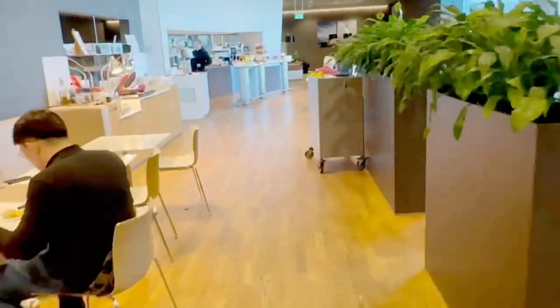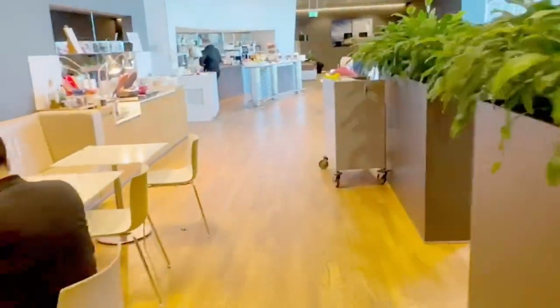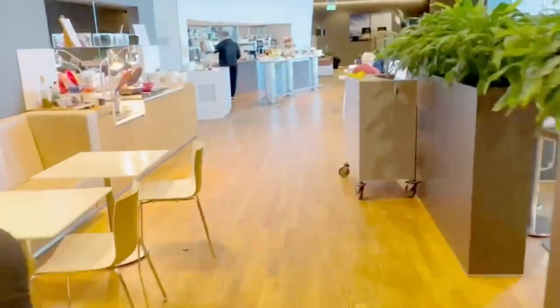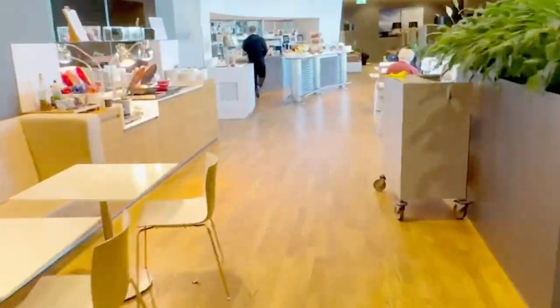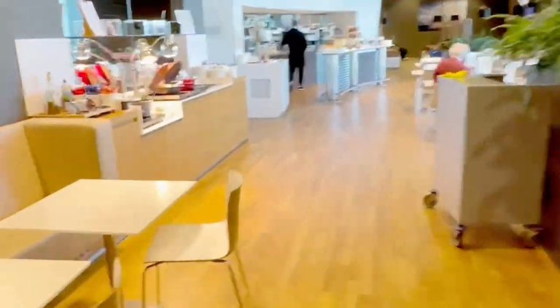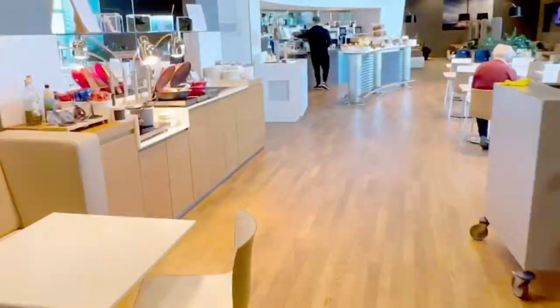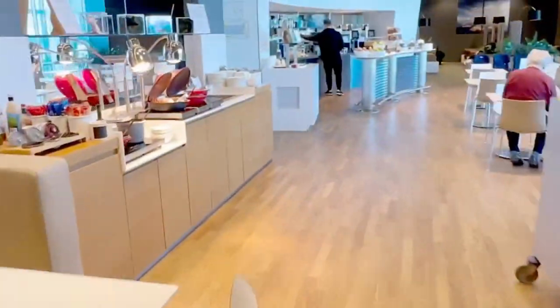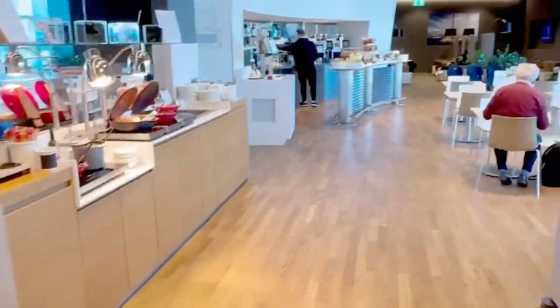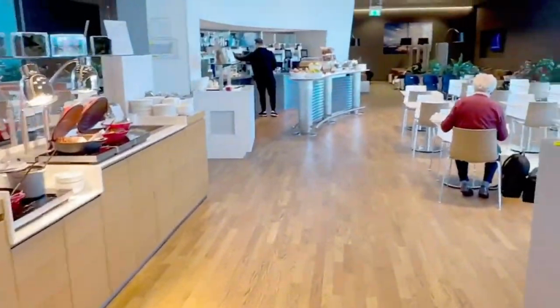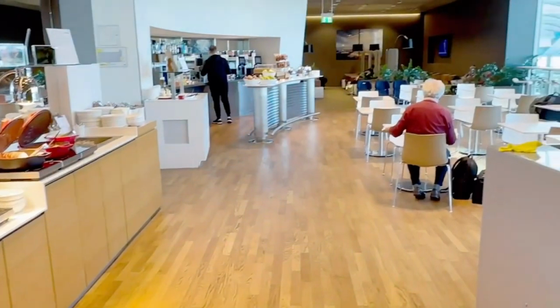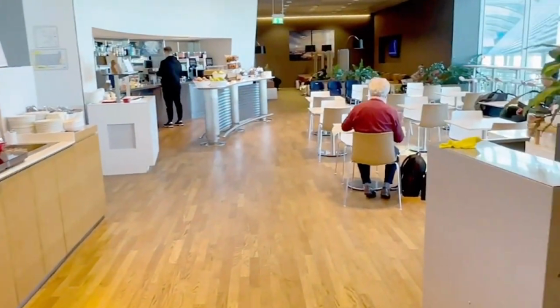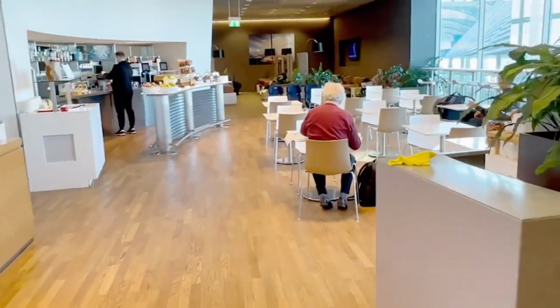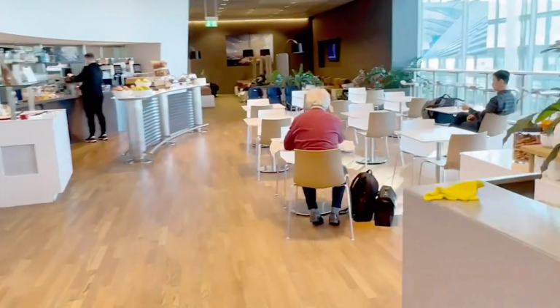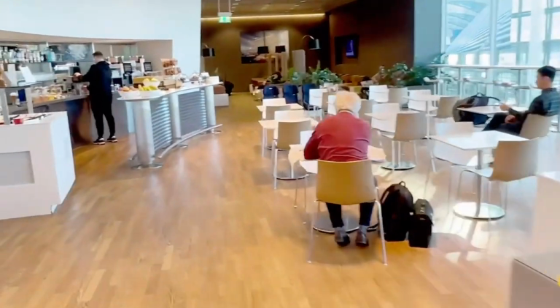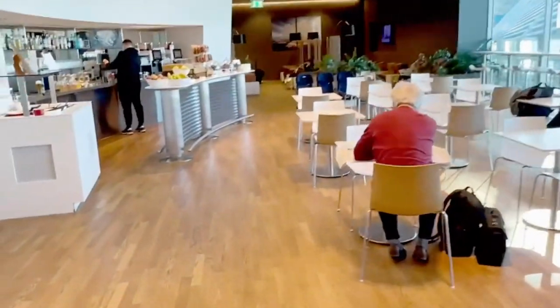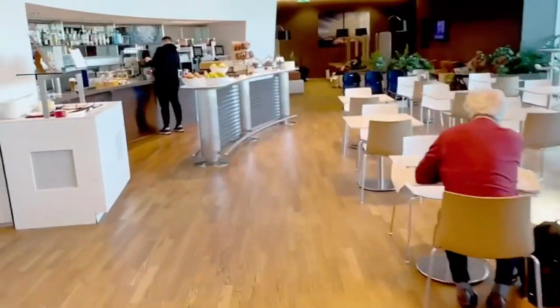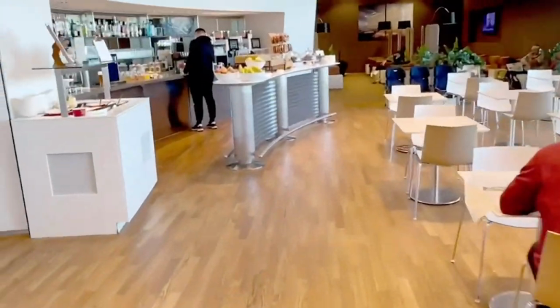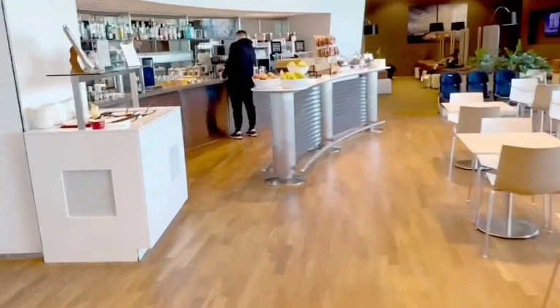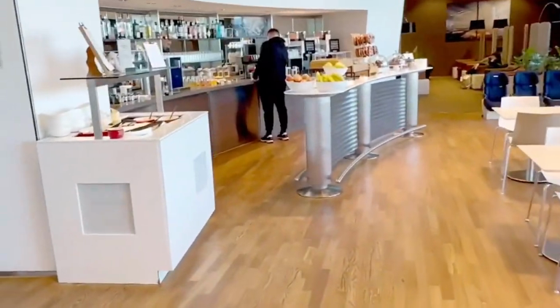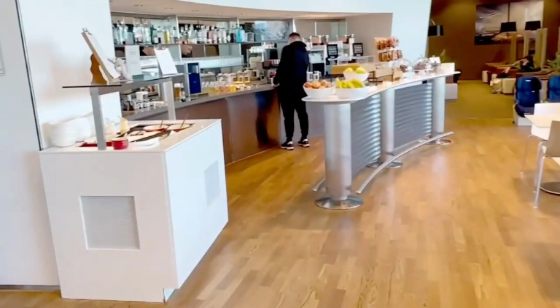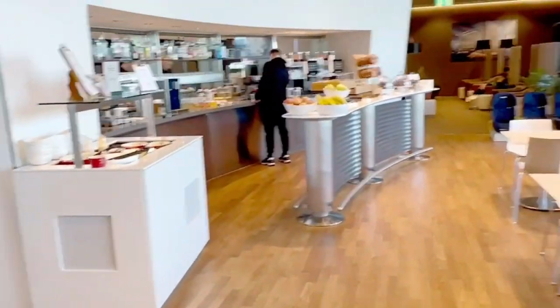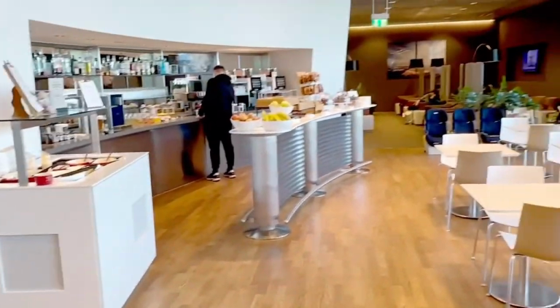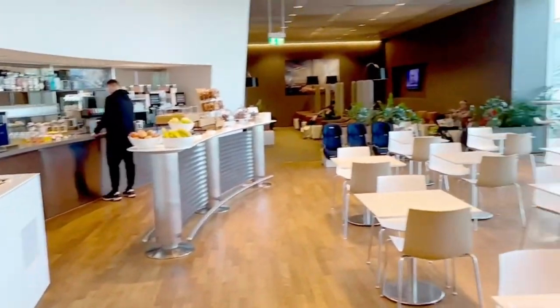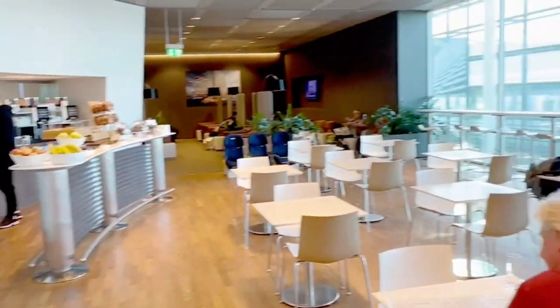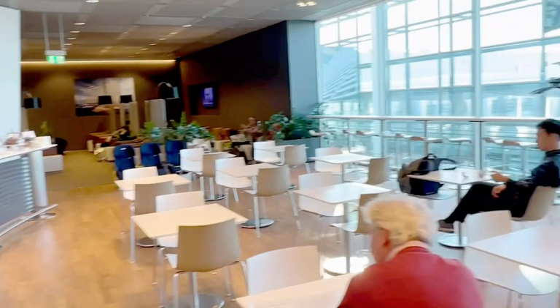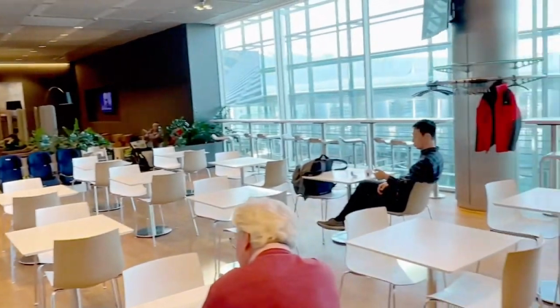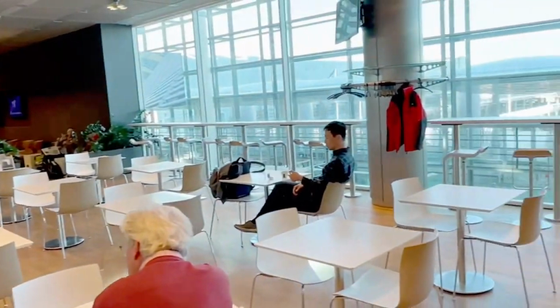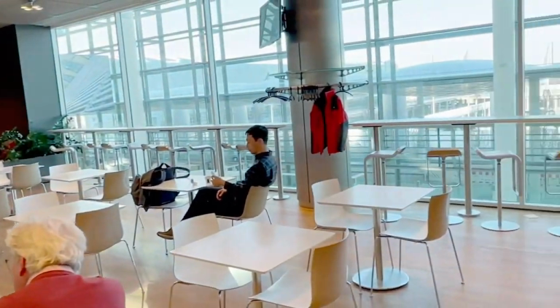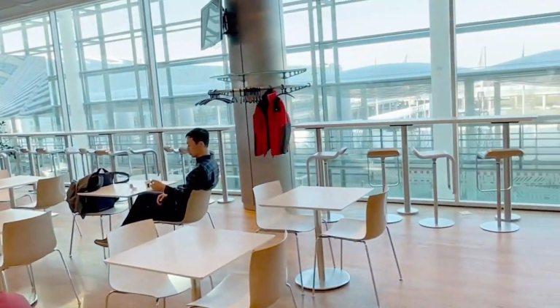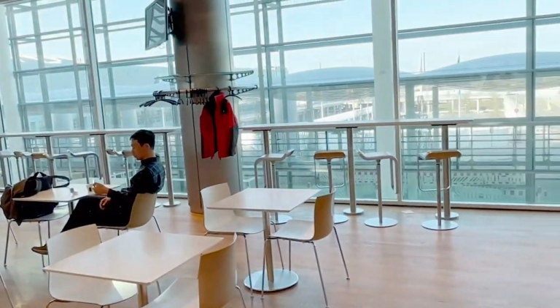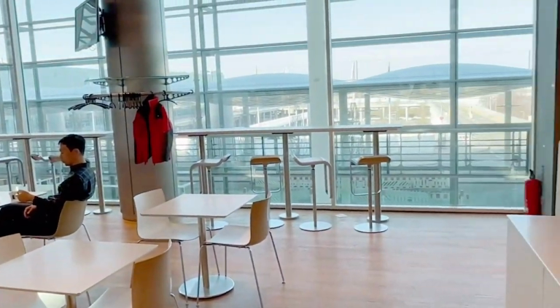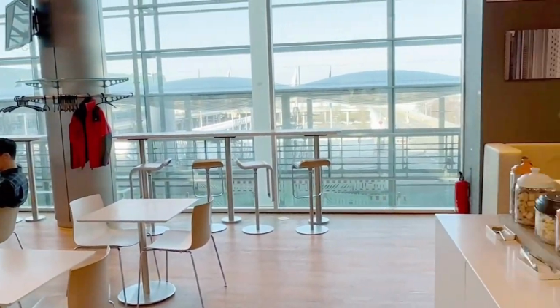This is the business side. It's not quite as good. It does have an open bar, self-serve, but it's just a lot smaller. I wasn't here nearly as long.